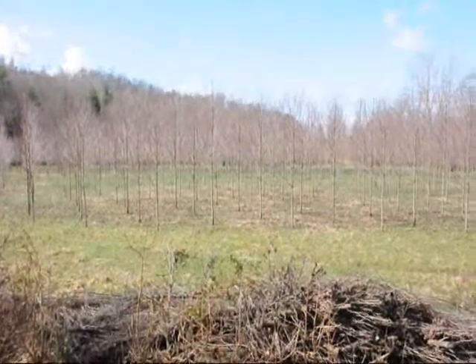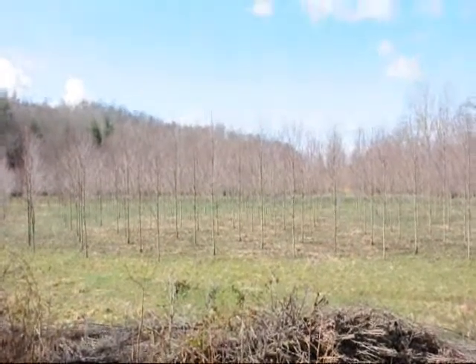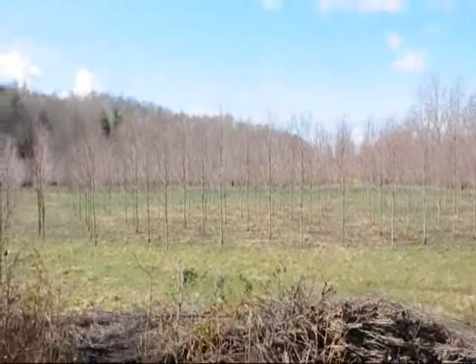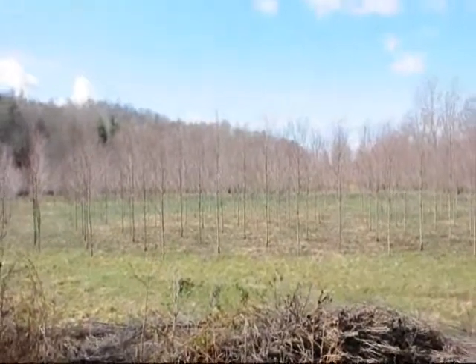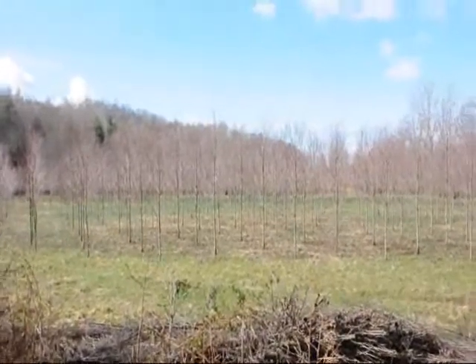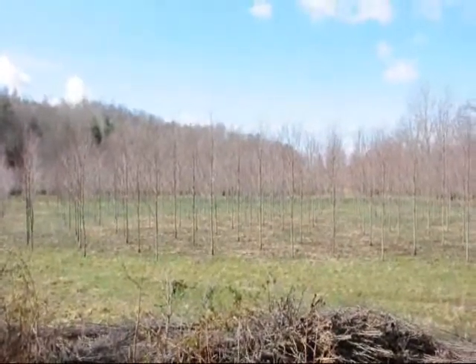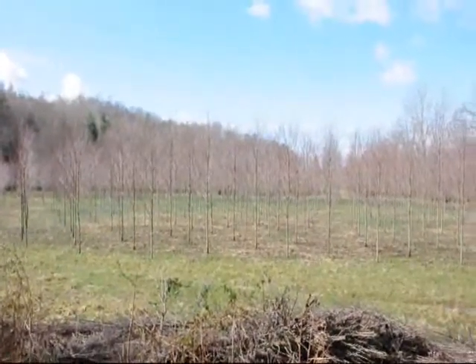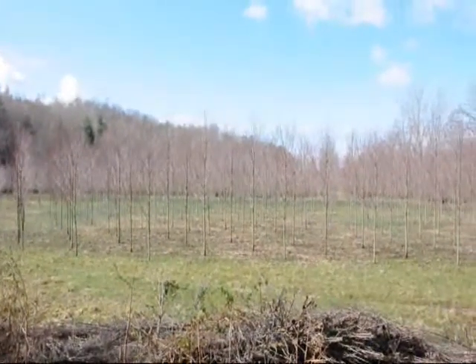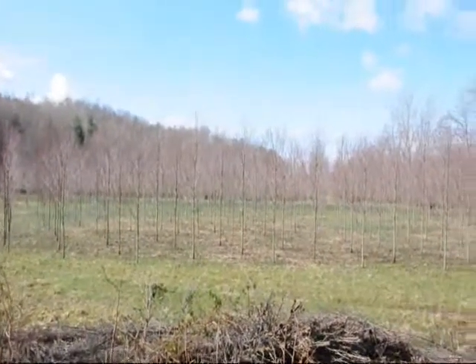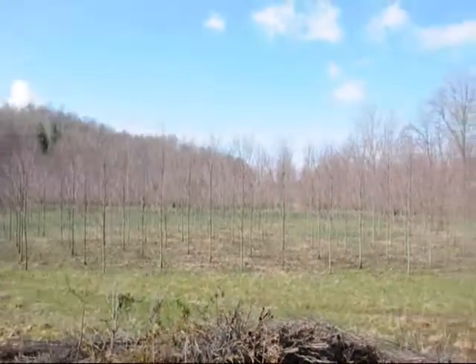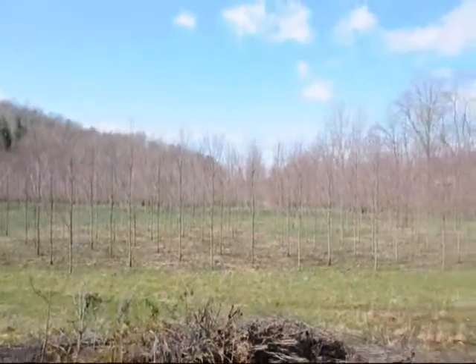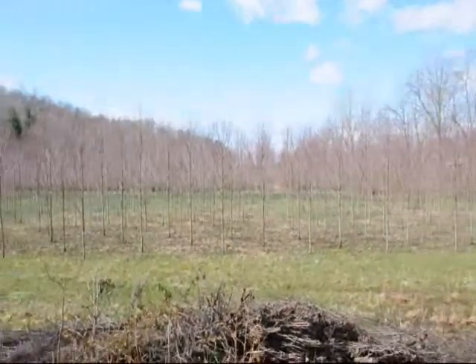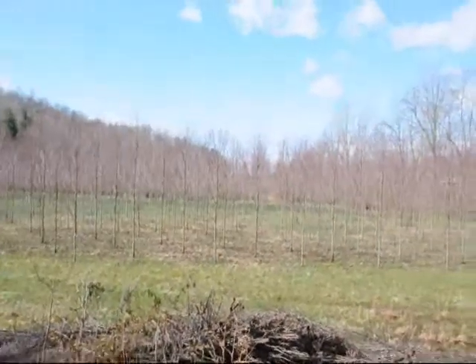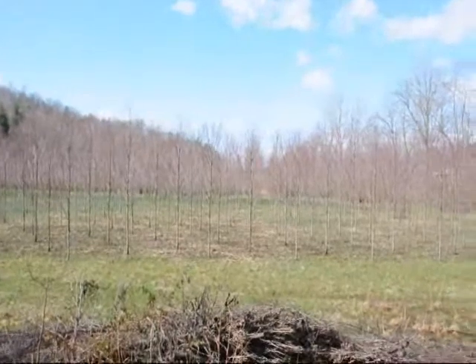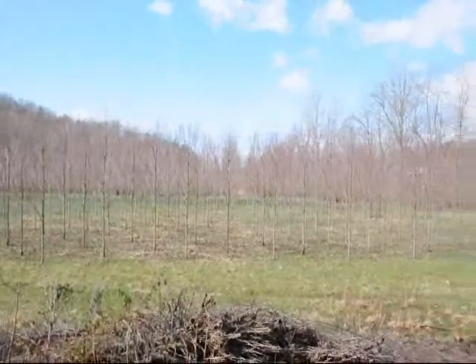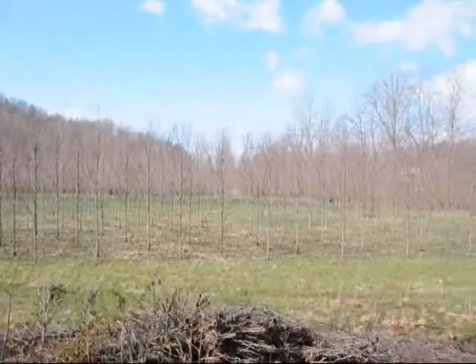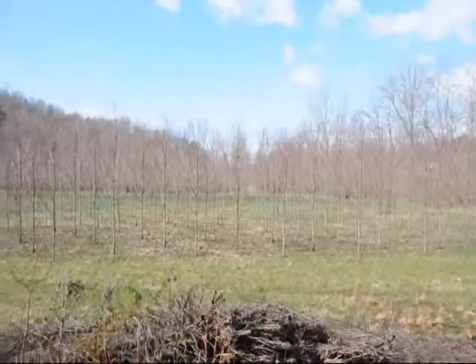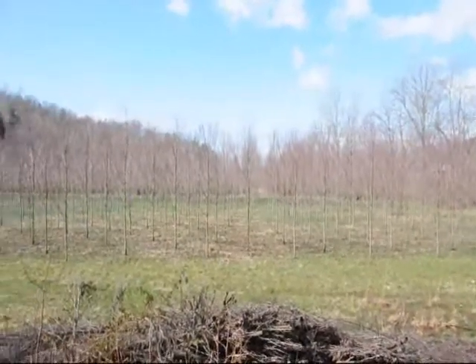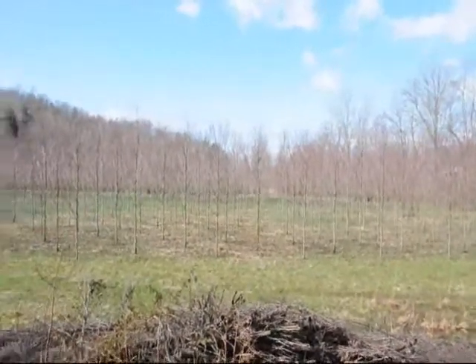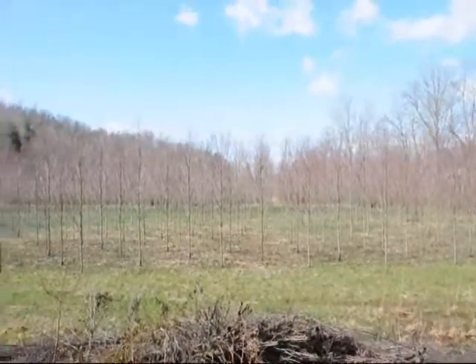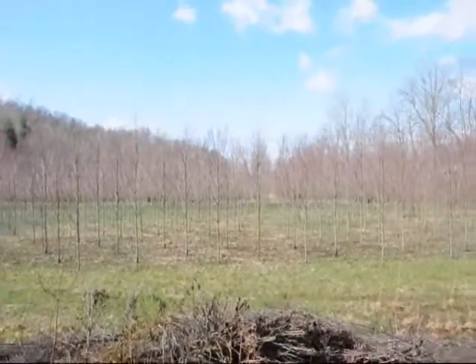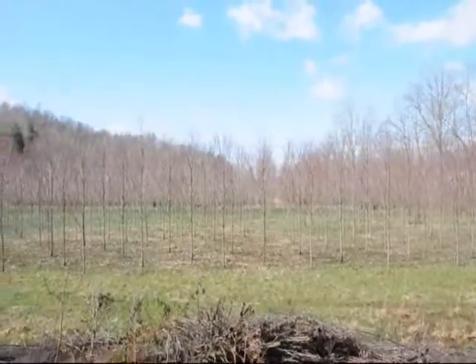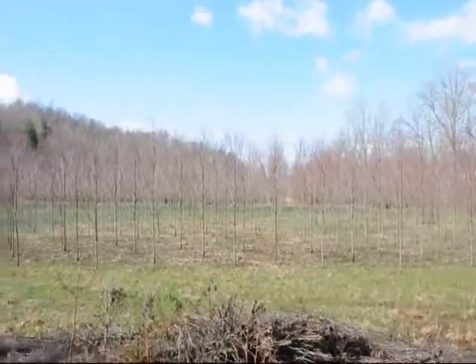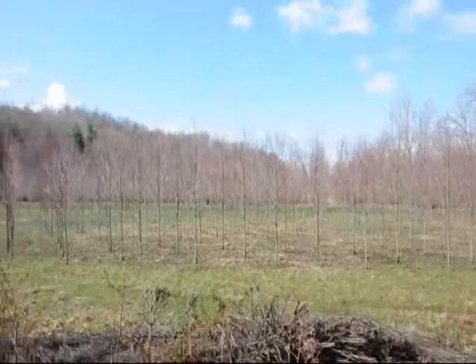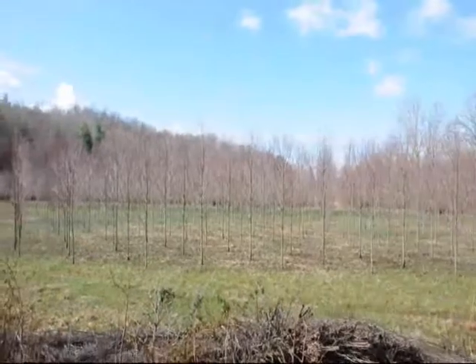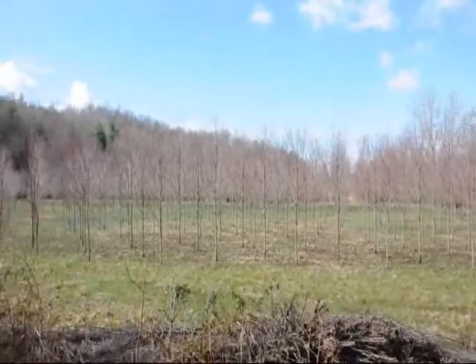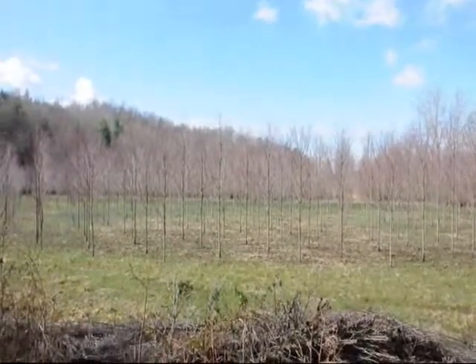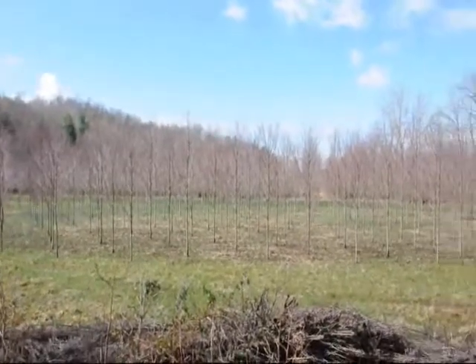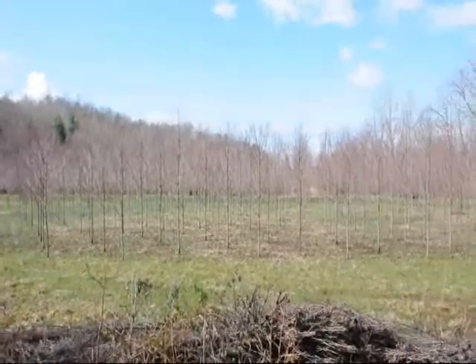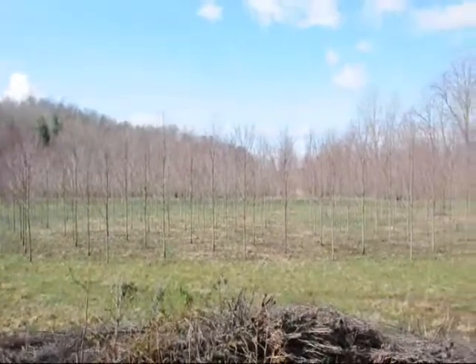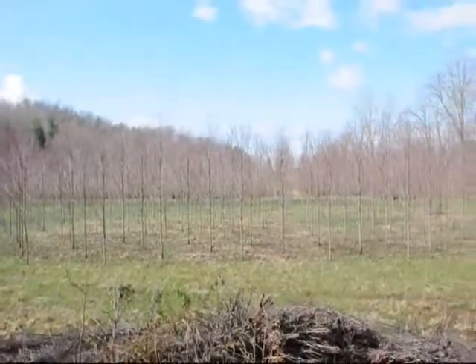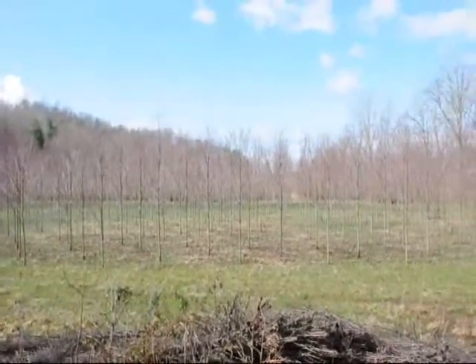These are Red Rocket columnar maples. Give us a call at 215-651-8329. These are fairly narrow maples available. These are about a 2-inch caliper tree right here. Give us a call.